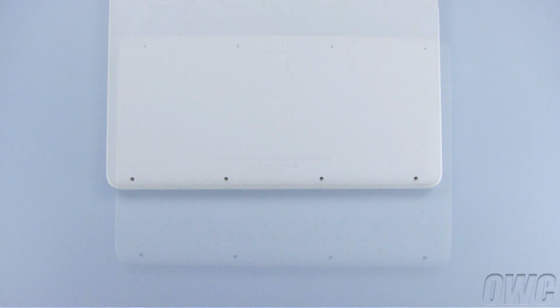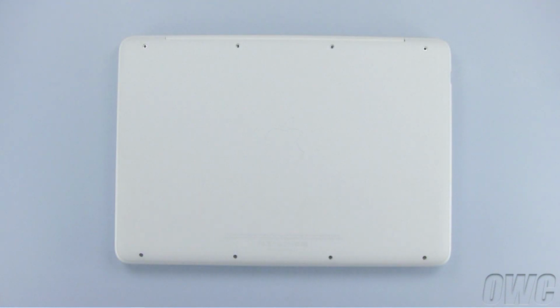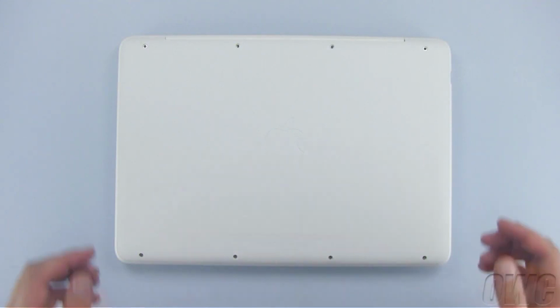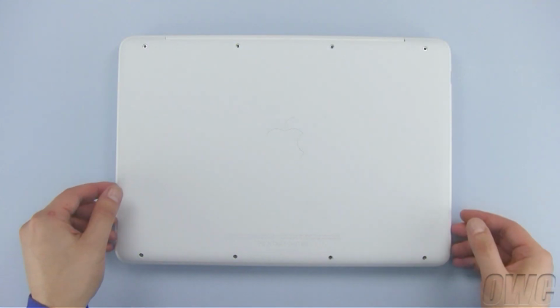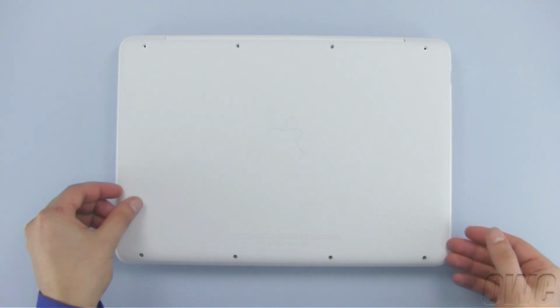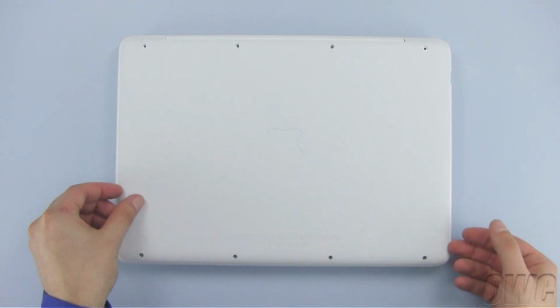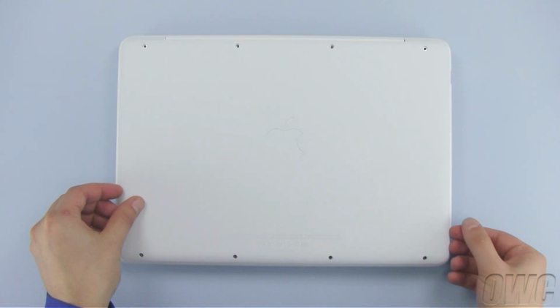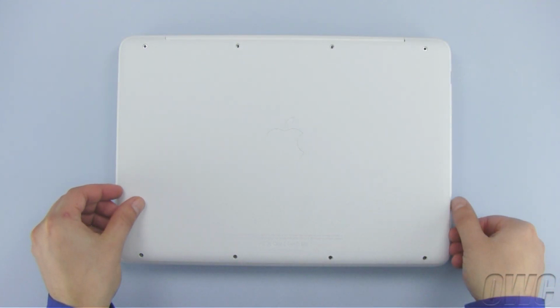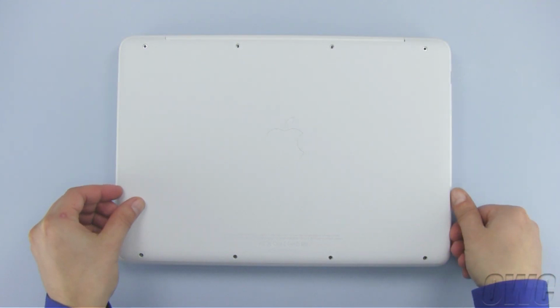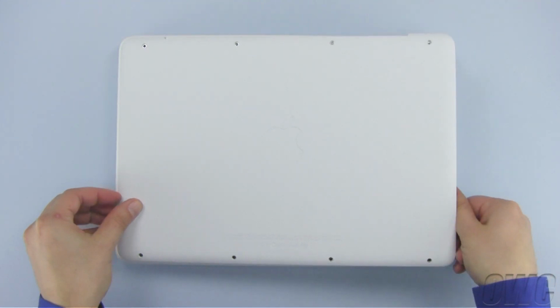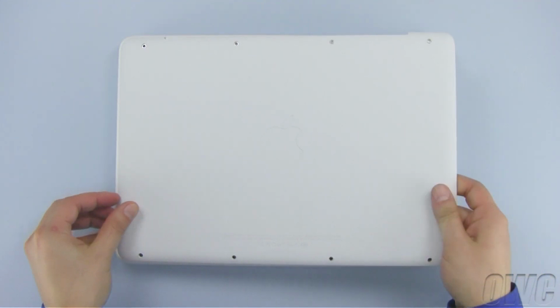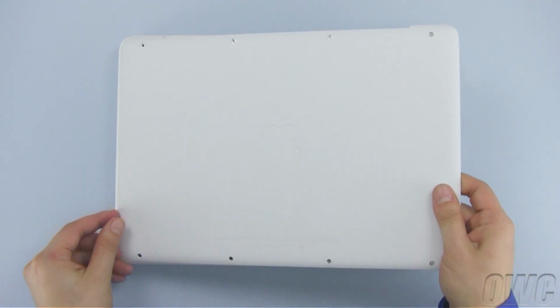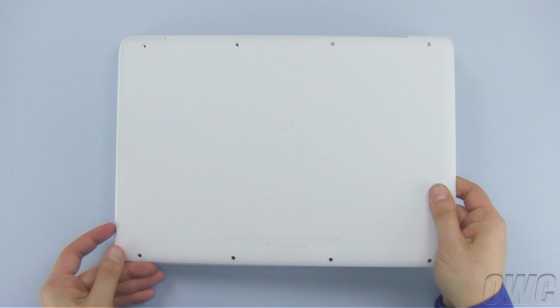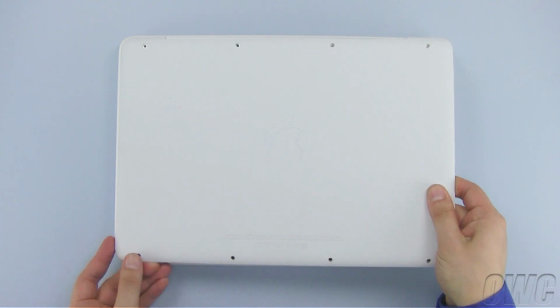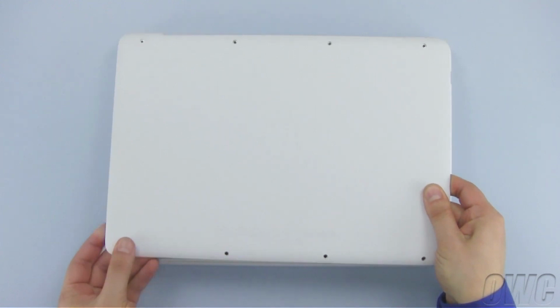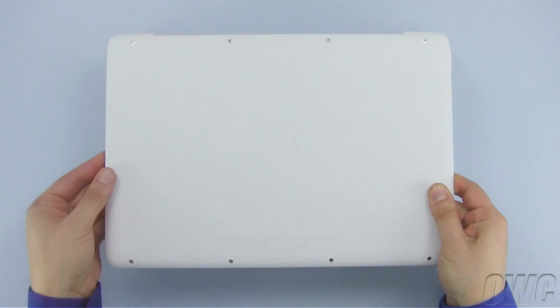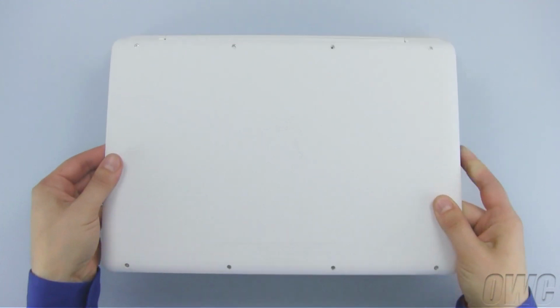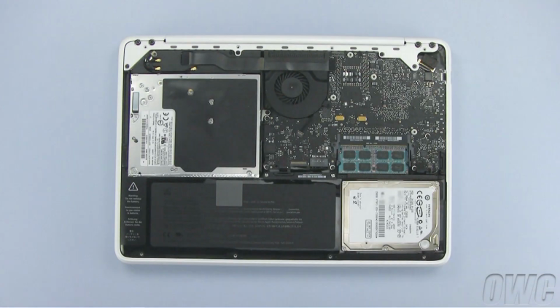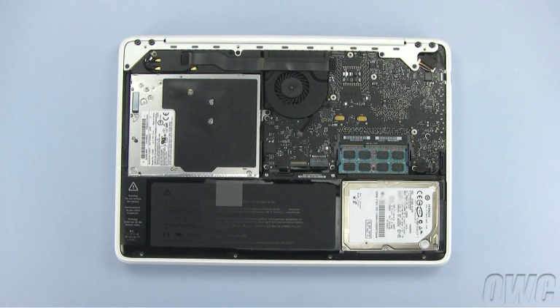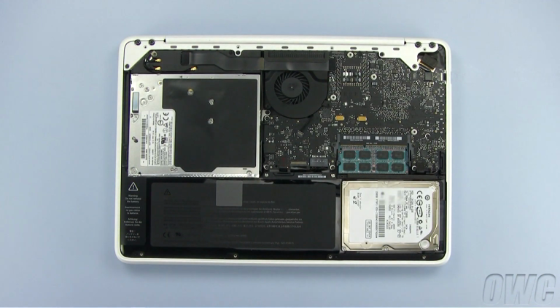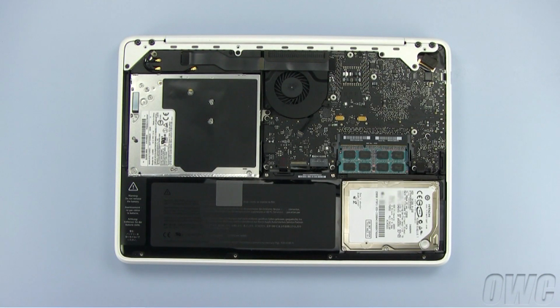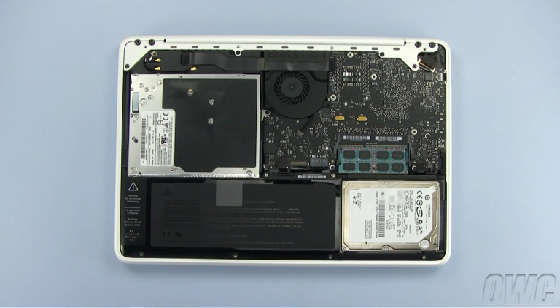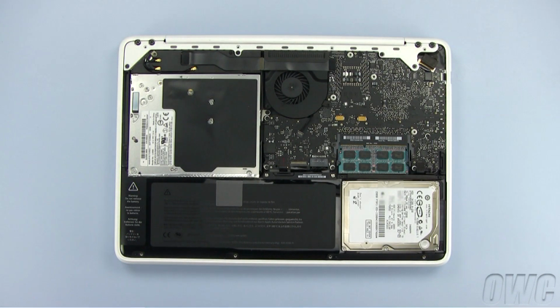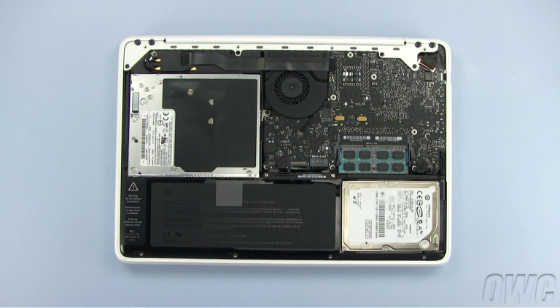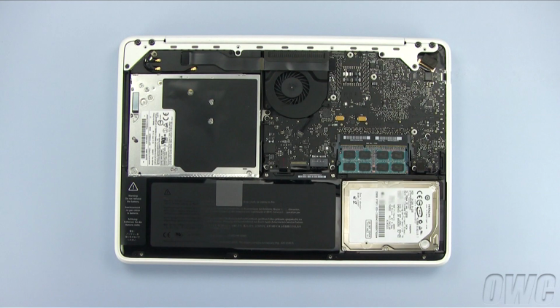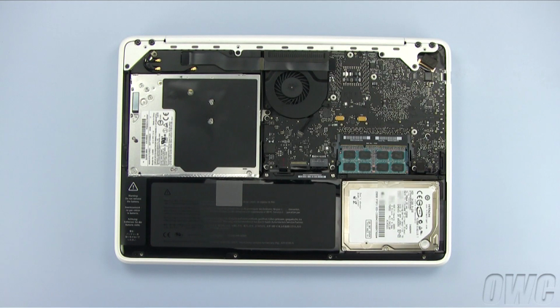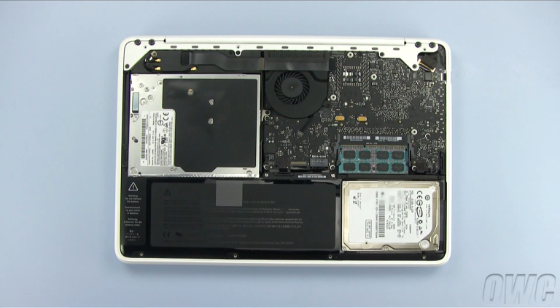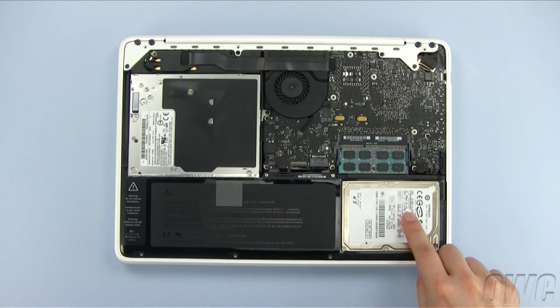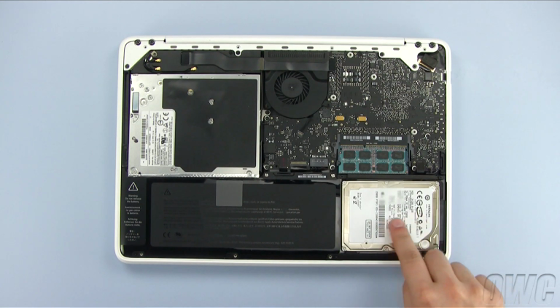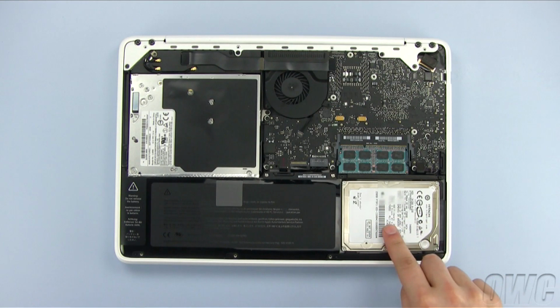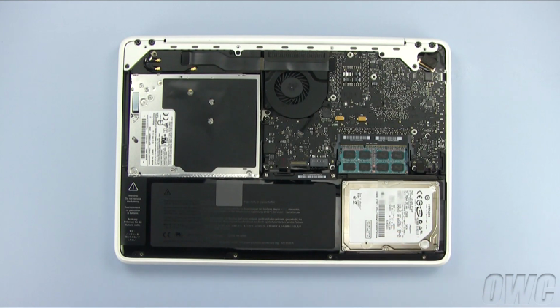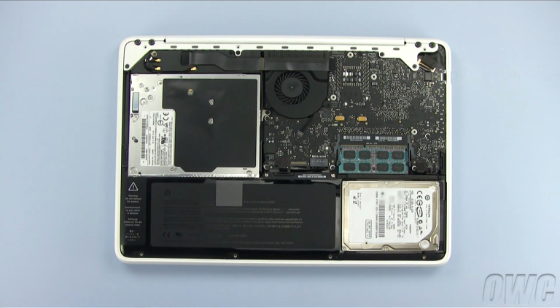Once all eight screws have been removed, simply lift up on the bottom cover to detach the clips on the inside. Once they've come free, you can set the bottom cover aside. The hard drive is located here, in the lower right corner of the MacBook.